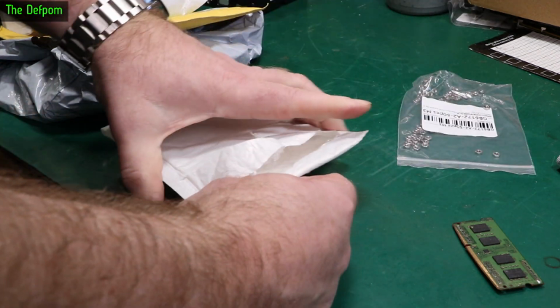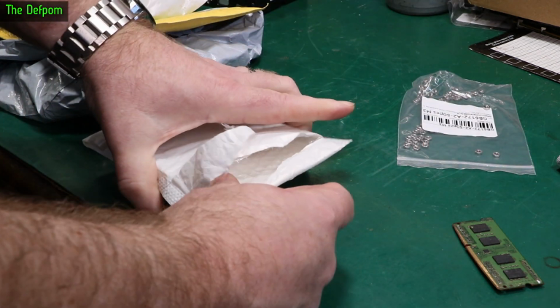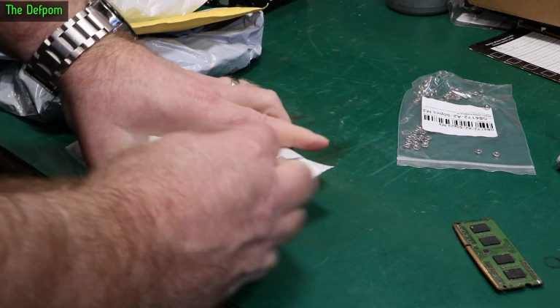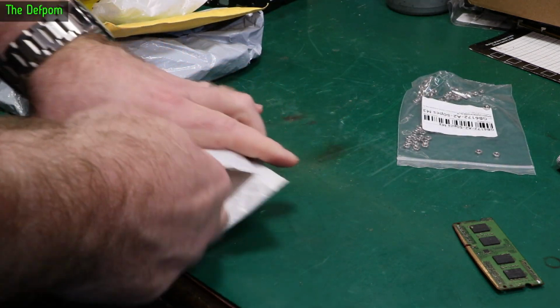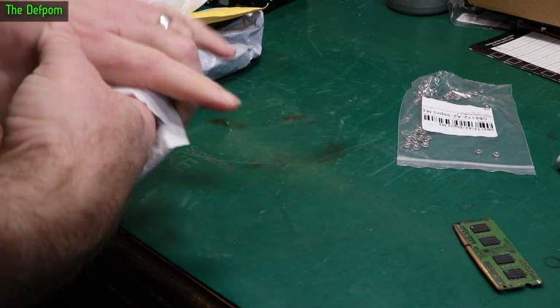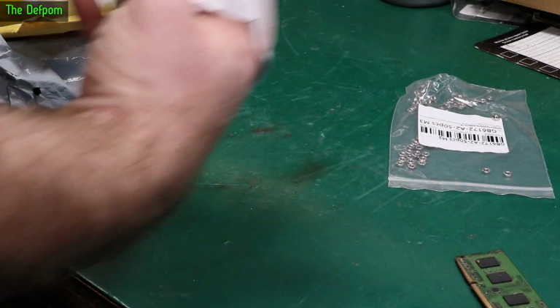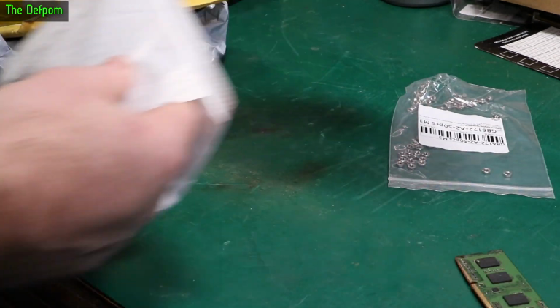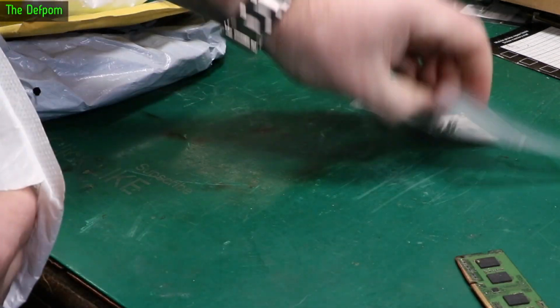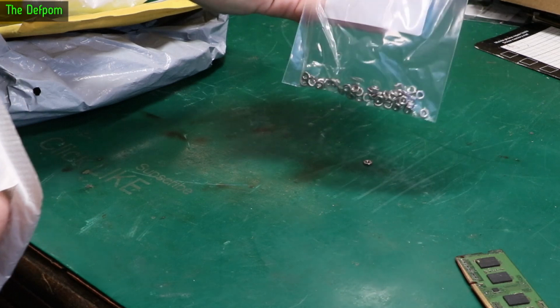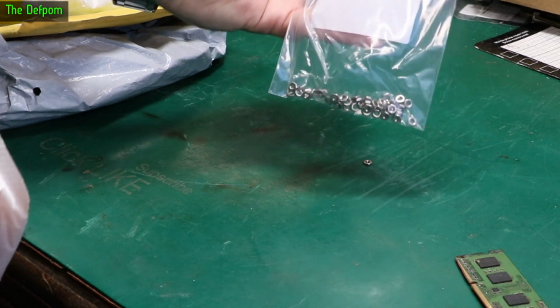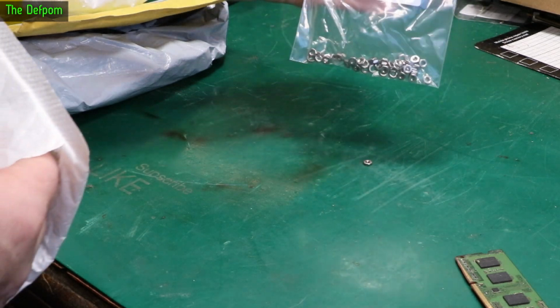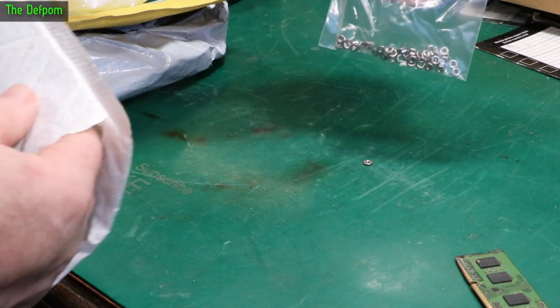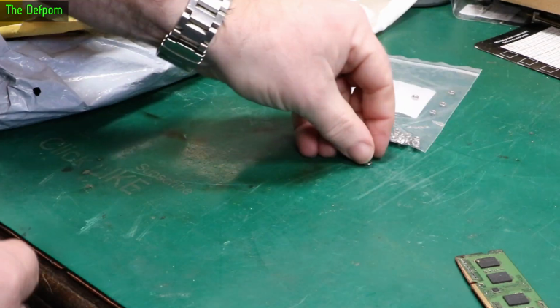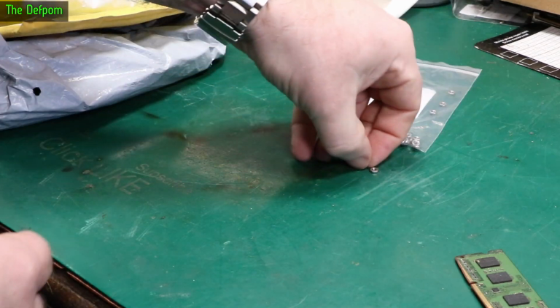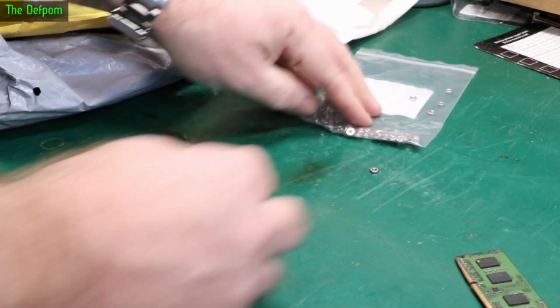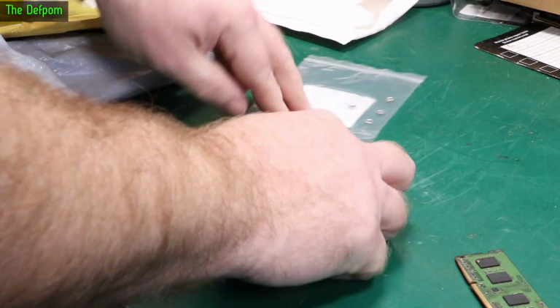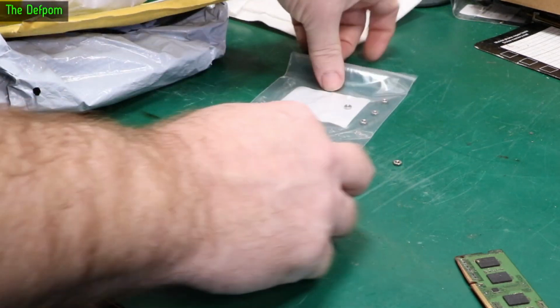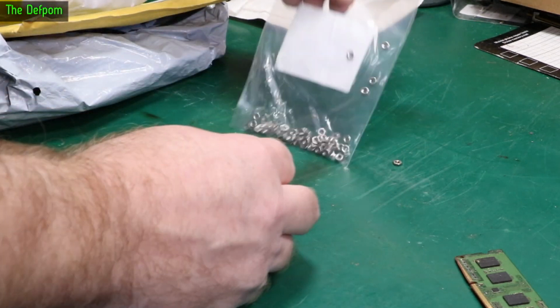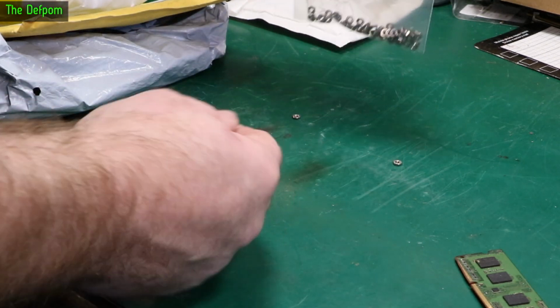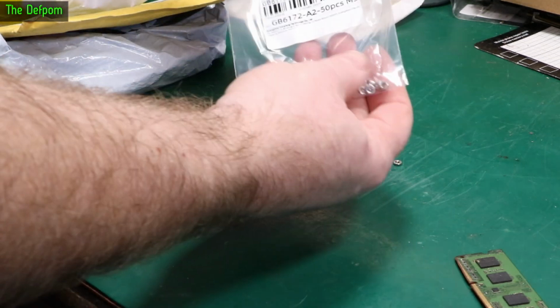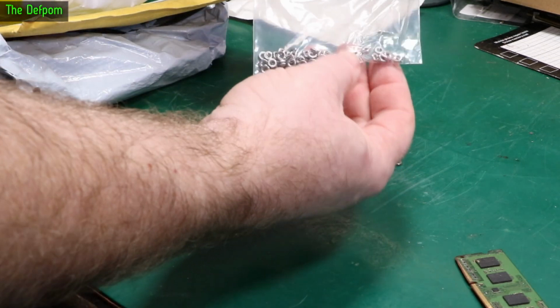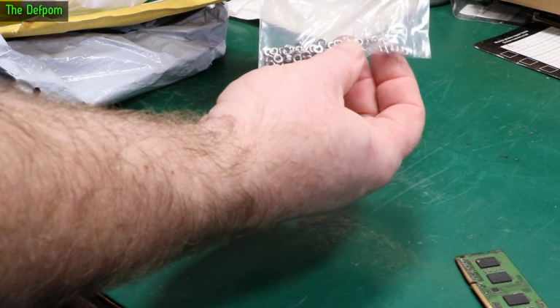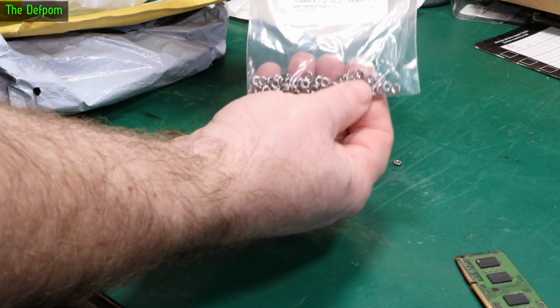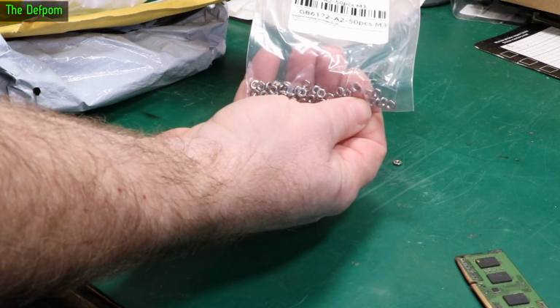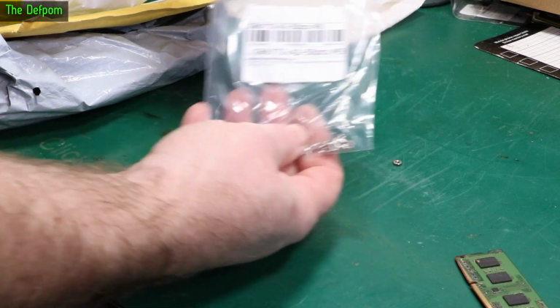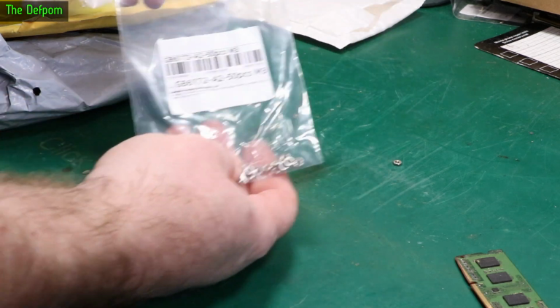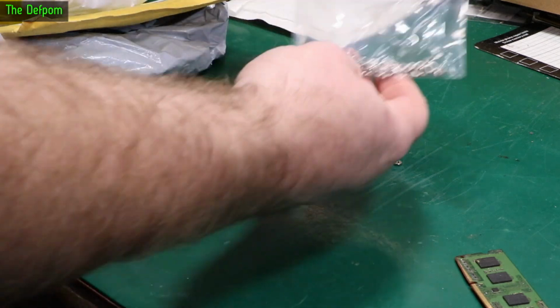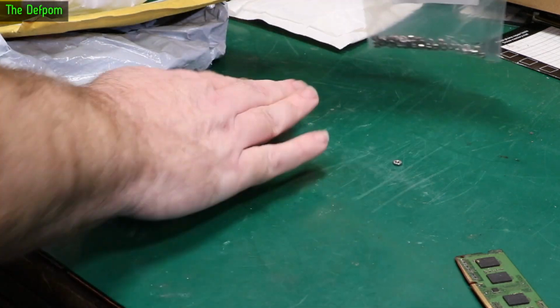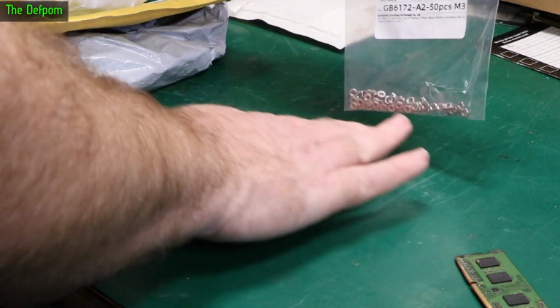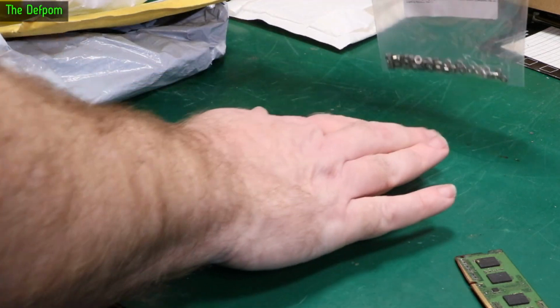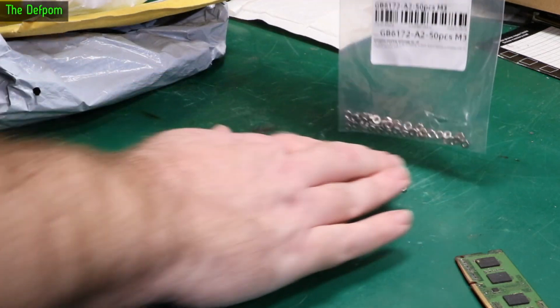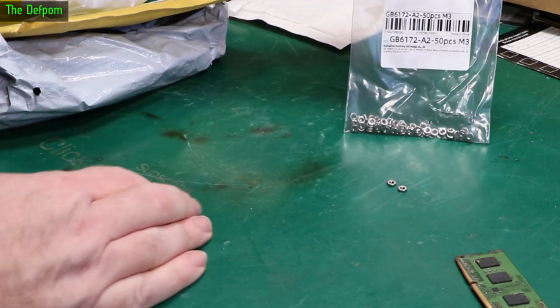Nuts — no I mean literally nuts, there's a bag of nuts. So there's a bunch of three millimeter nuts. Seems to be a couple loose, there's a hole in it — oh did I just do that when I opened it? Maybe. It doesn't matter, I'm not putting it in a container anyway.